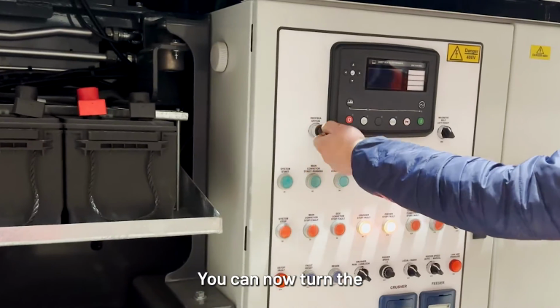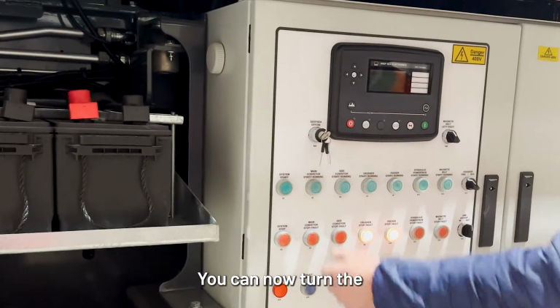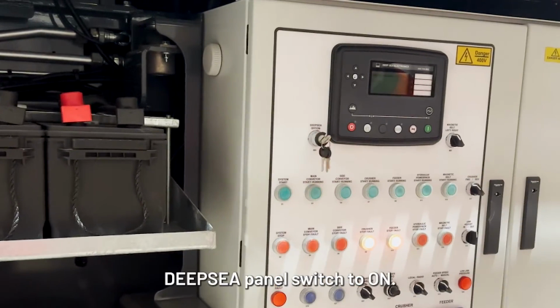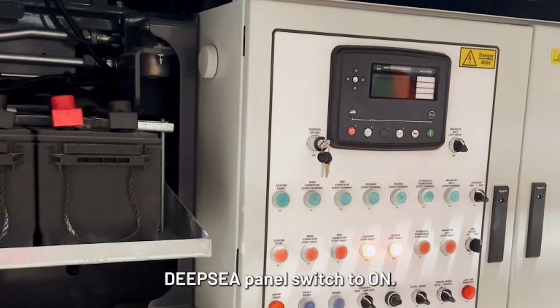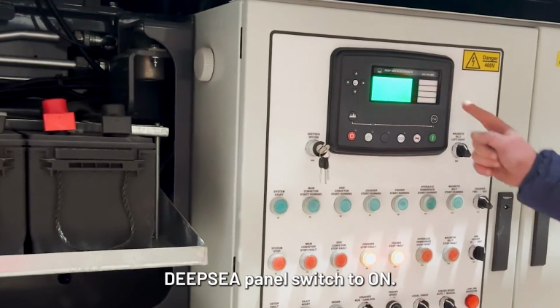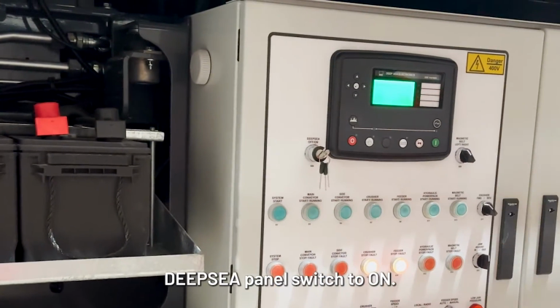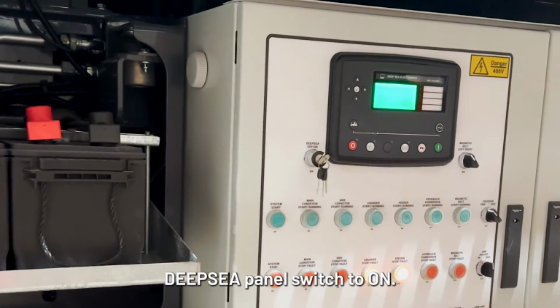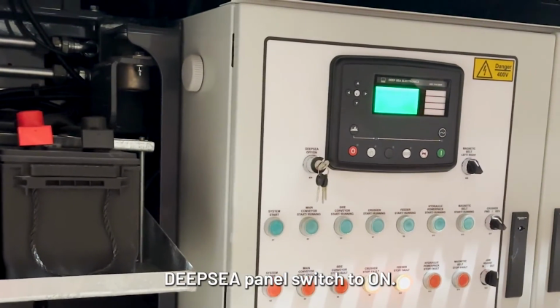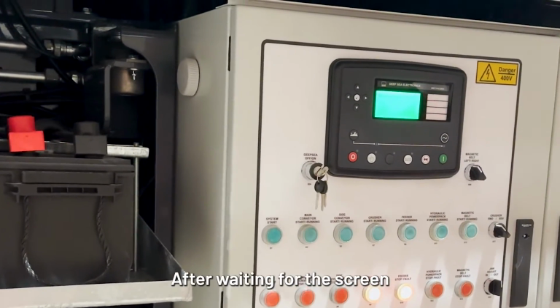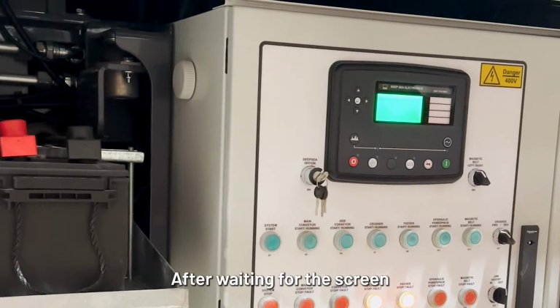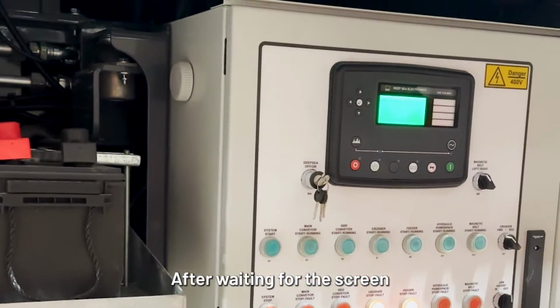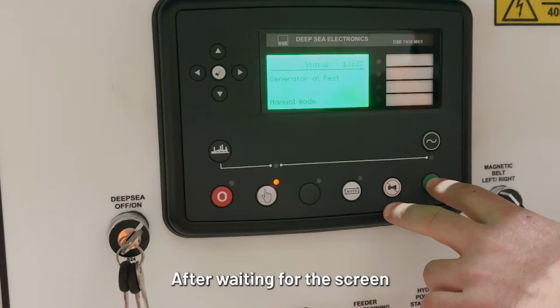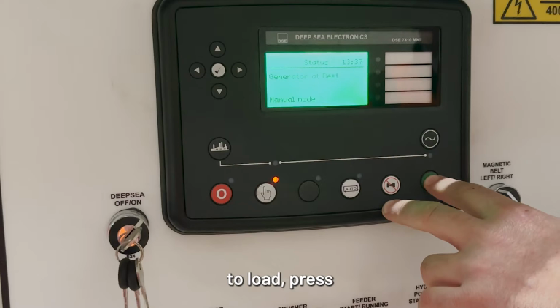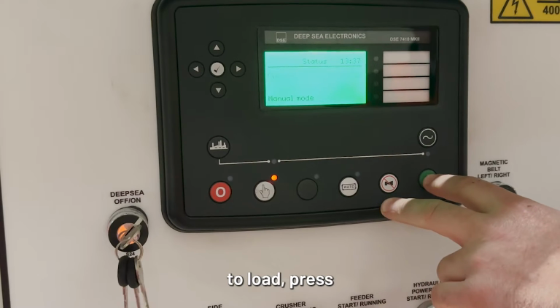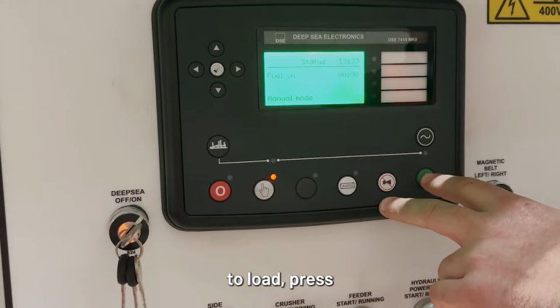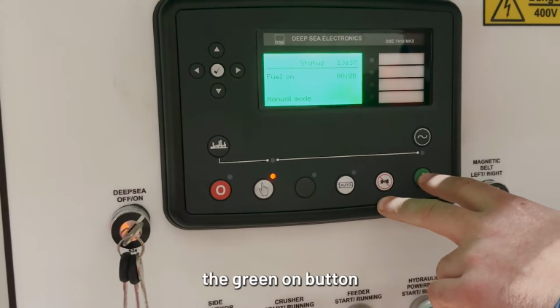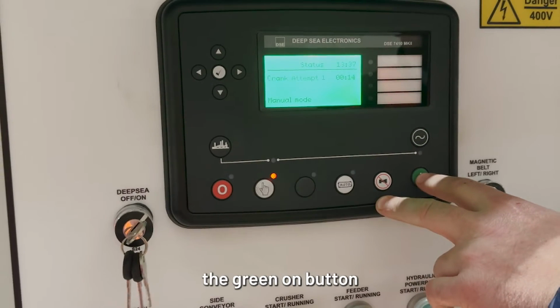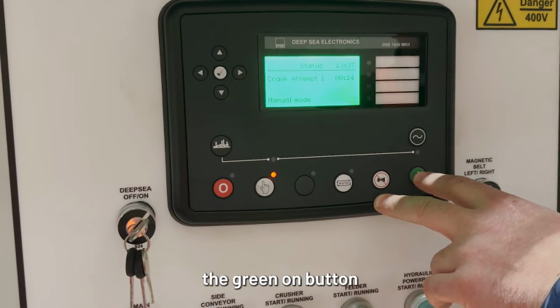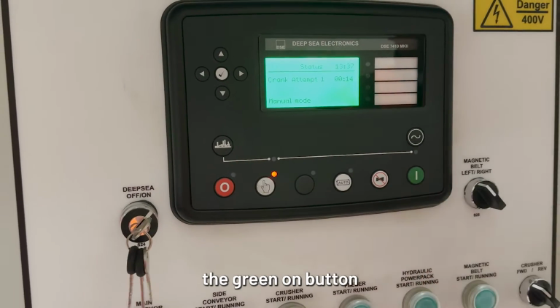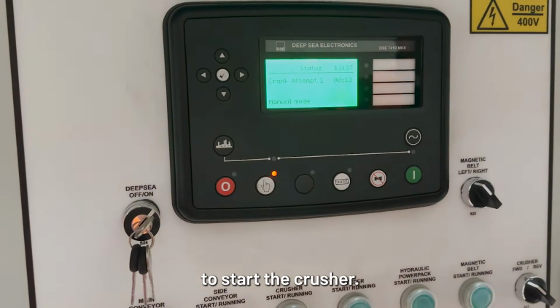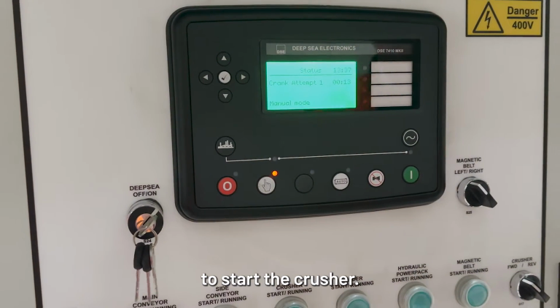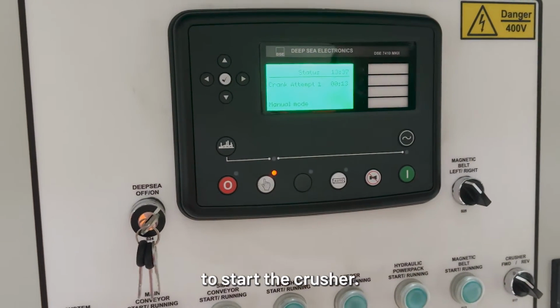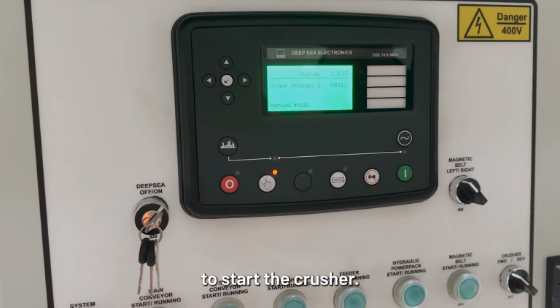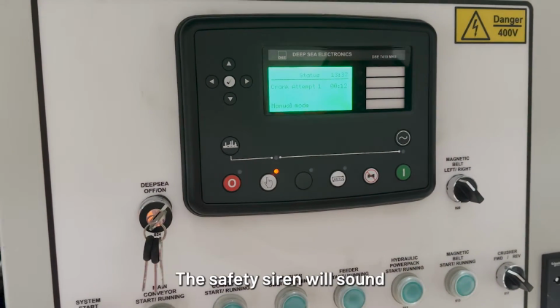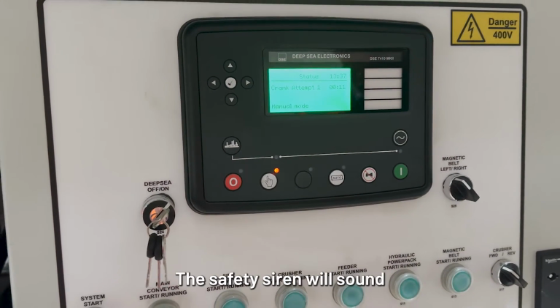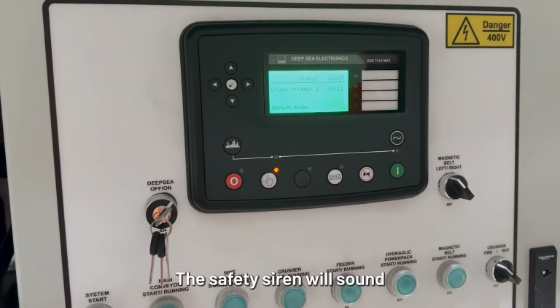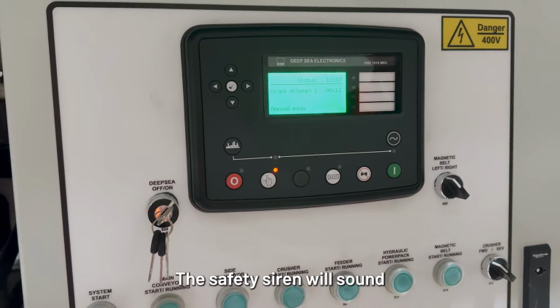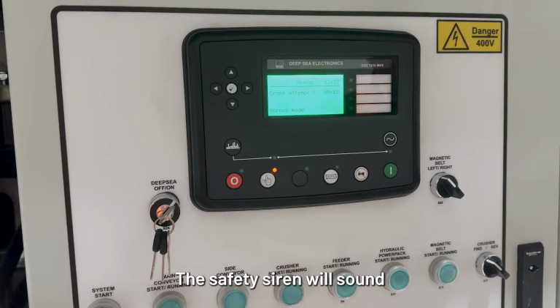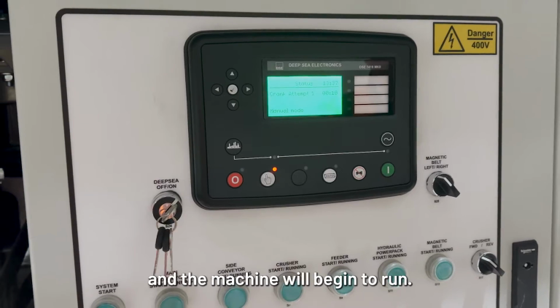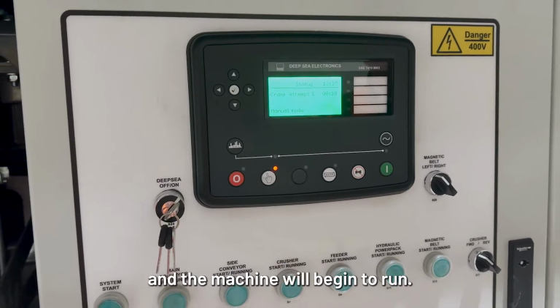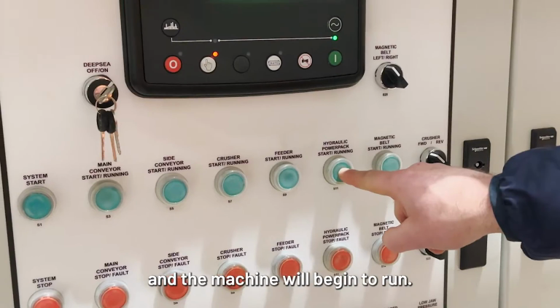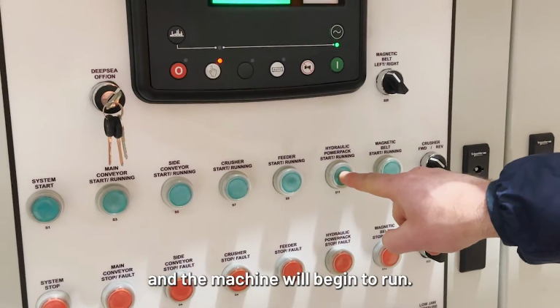You can now turn the deep-sea panel switch to on. After waiting for the screen to load, press the green on button to start the crusher. The safety siren will sound and the machine will begin to run.